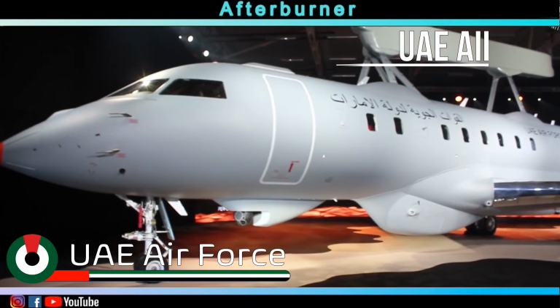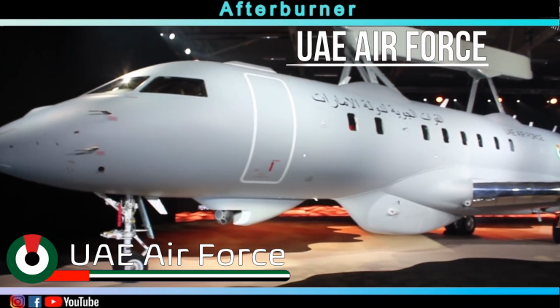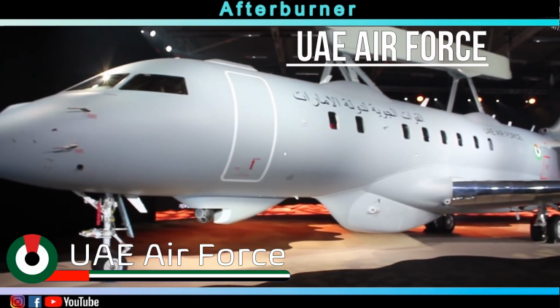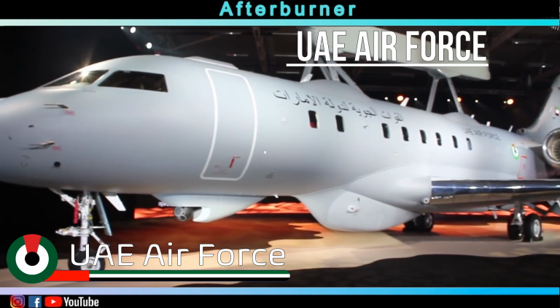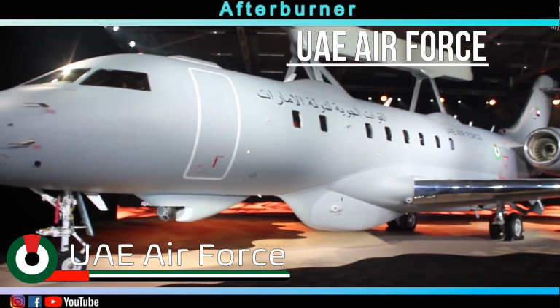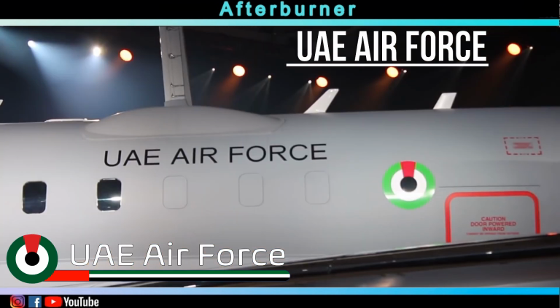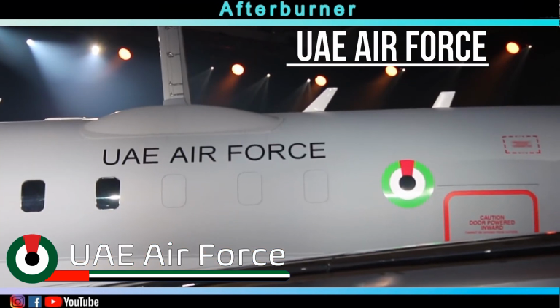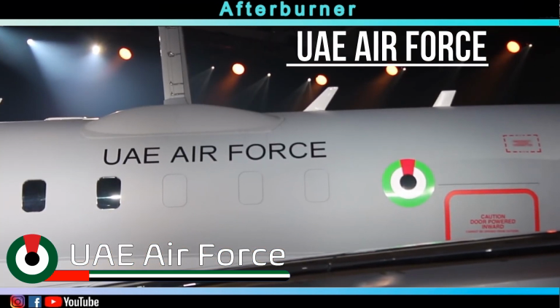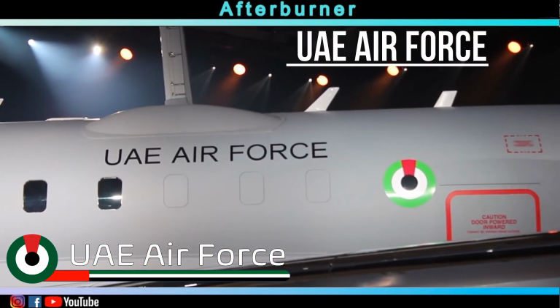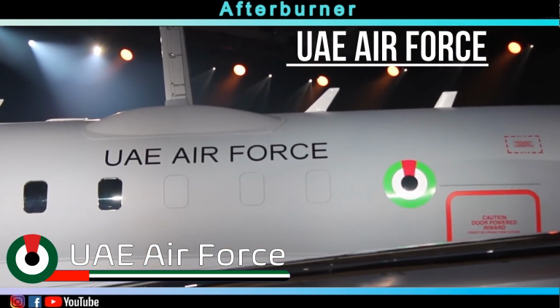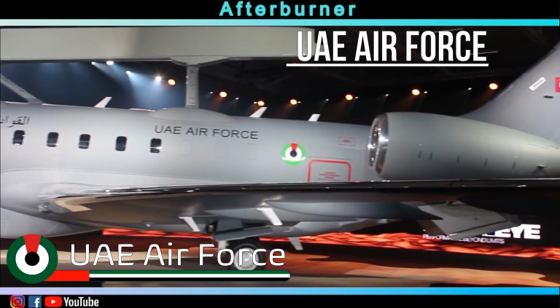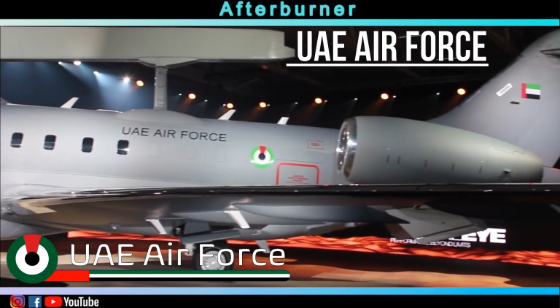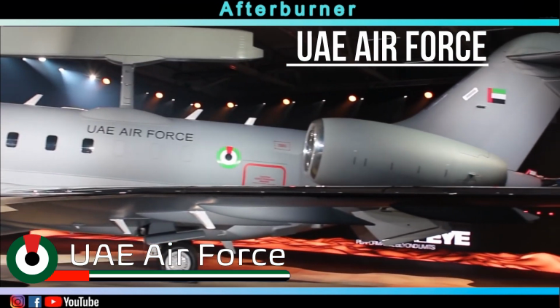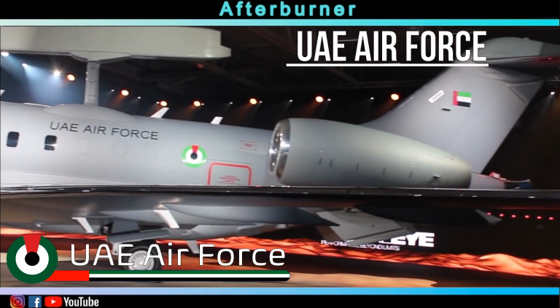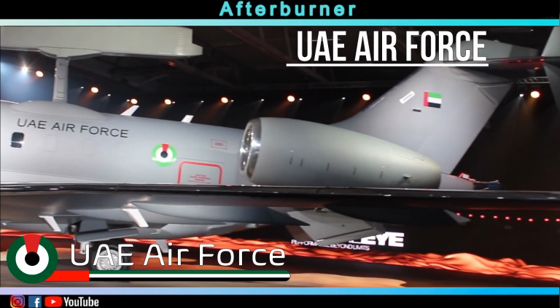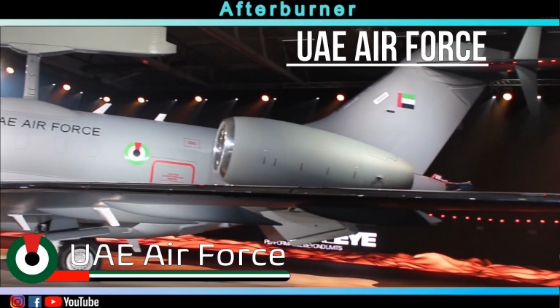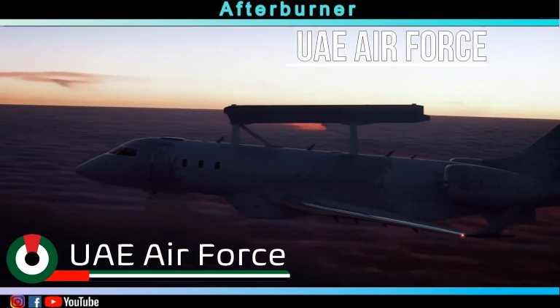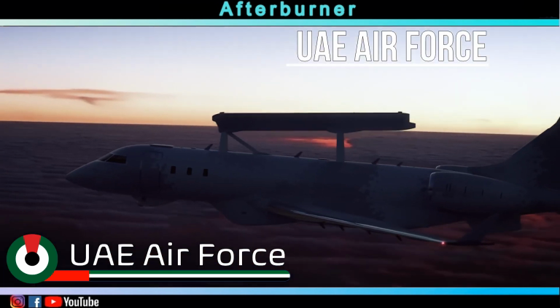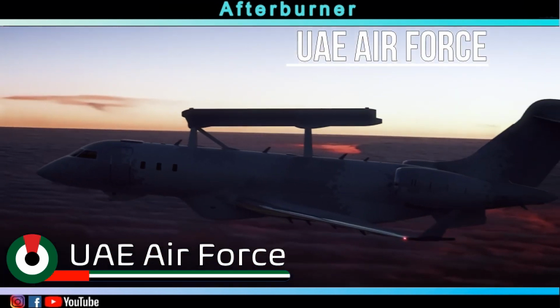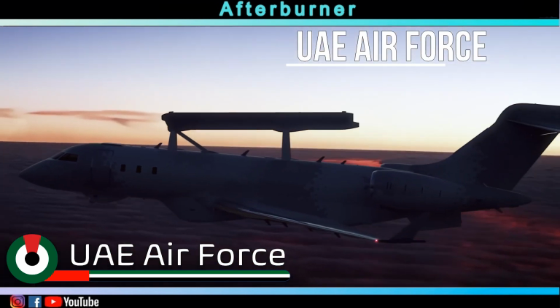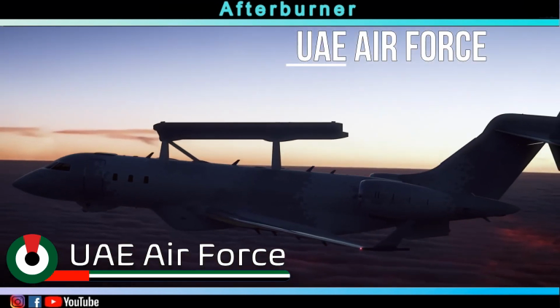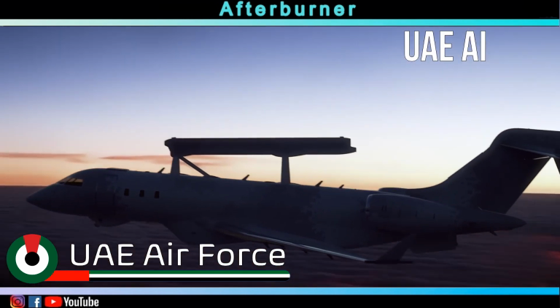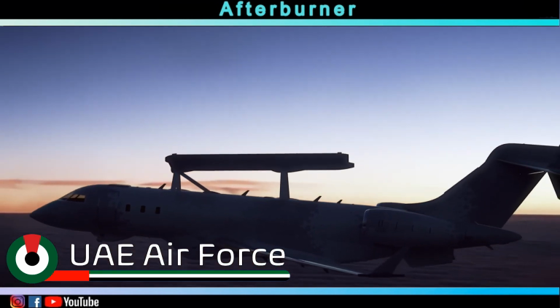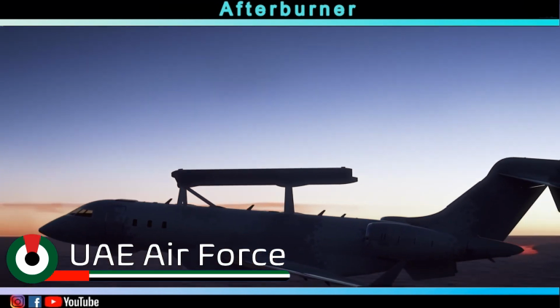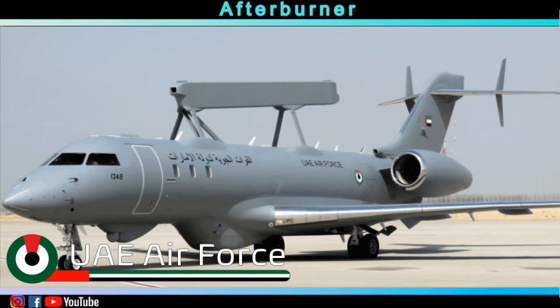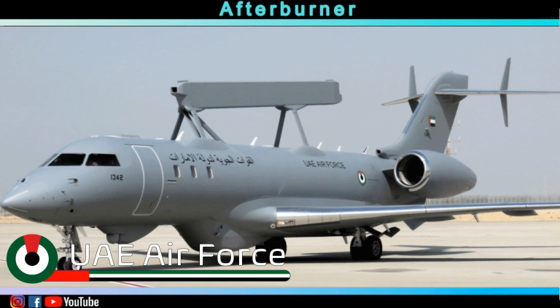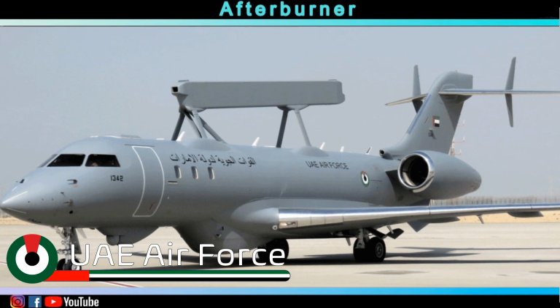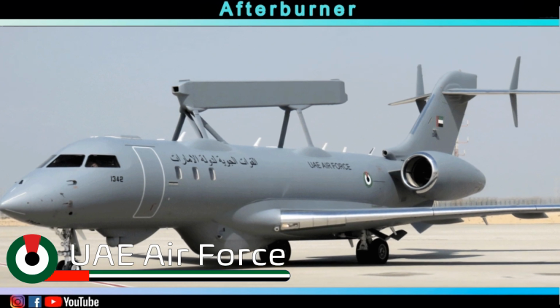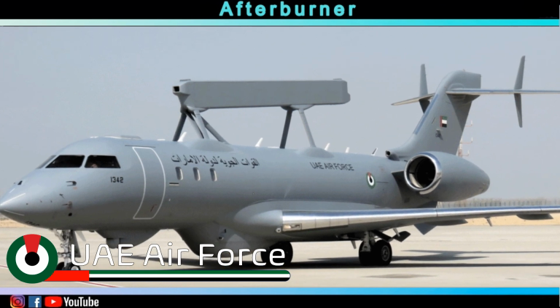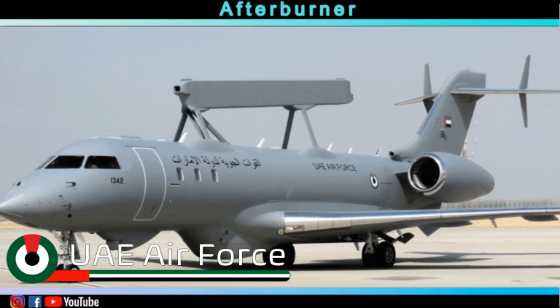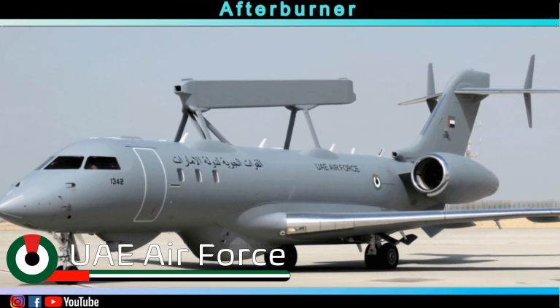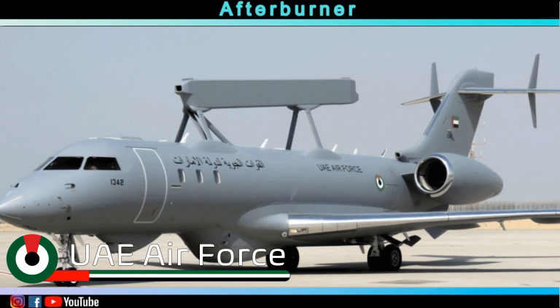The United Arab Emirates were the first to acquire the Global Eye. The initial contract included a total of three aircraft, but in 2021 Saab received a request from the UAE for an additional two Global Eyes.